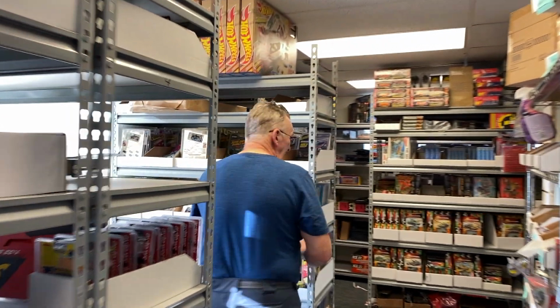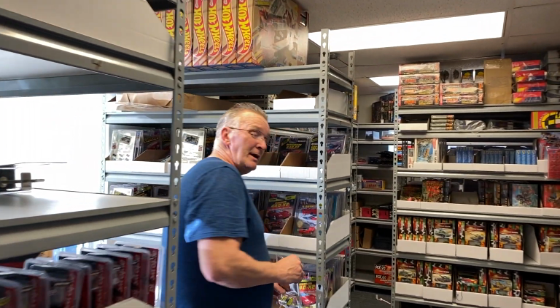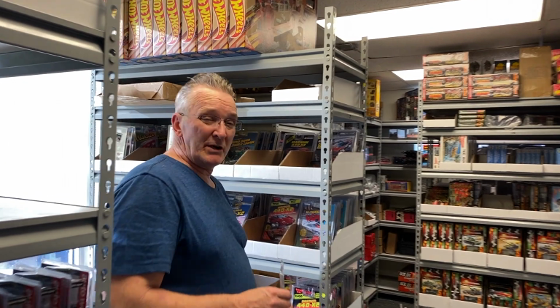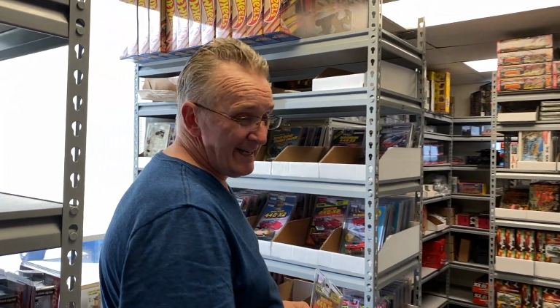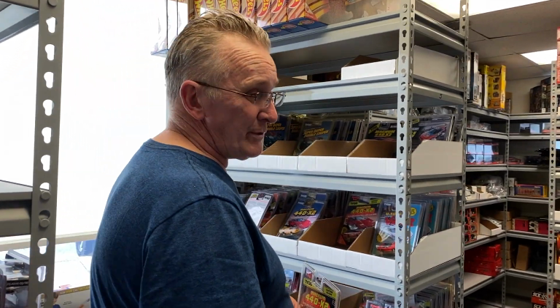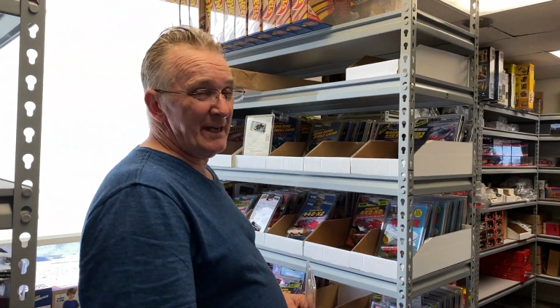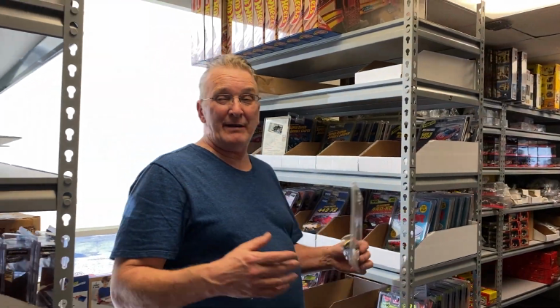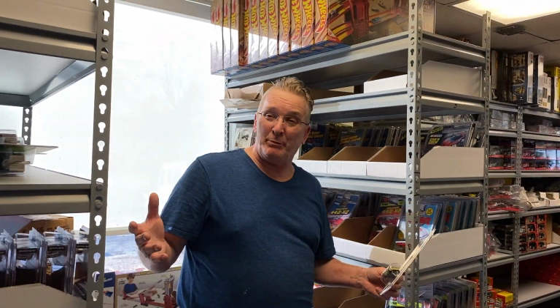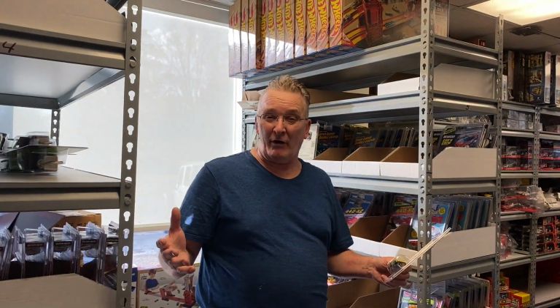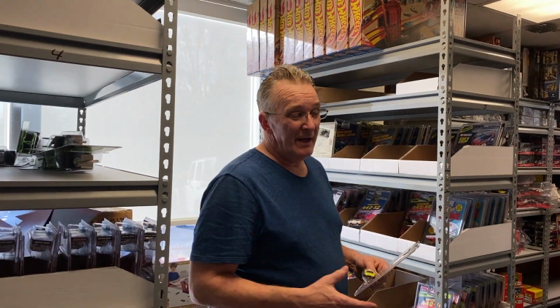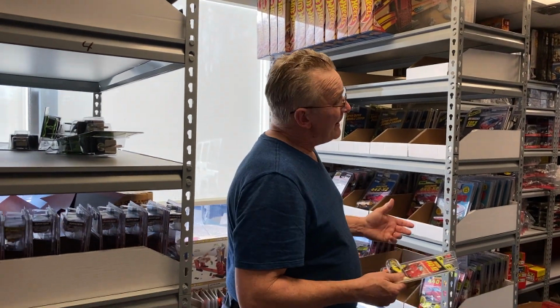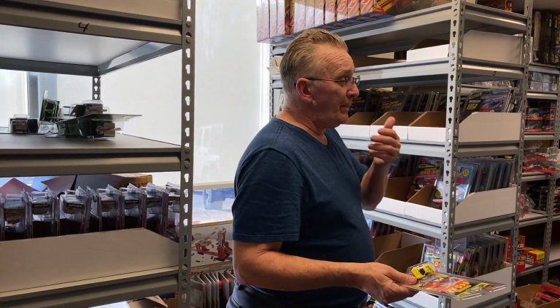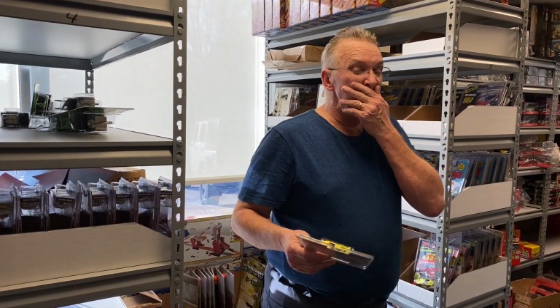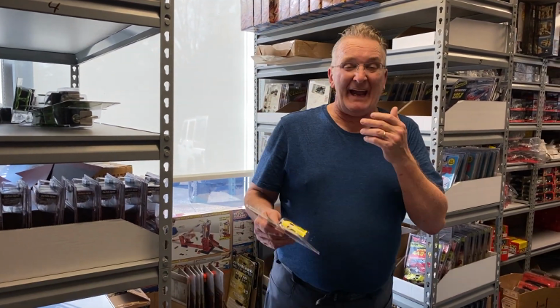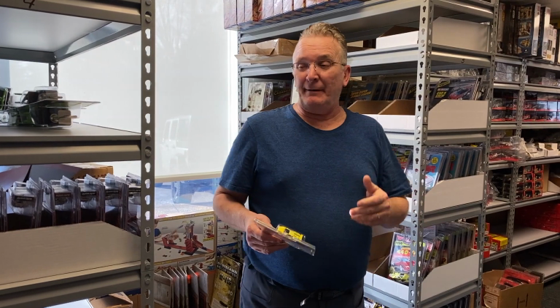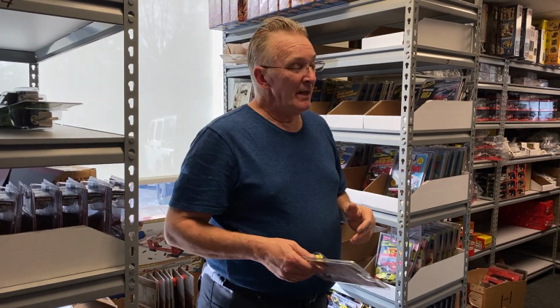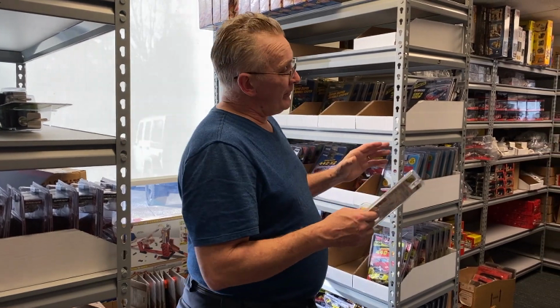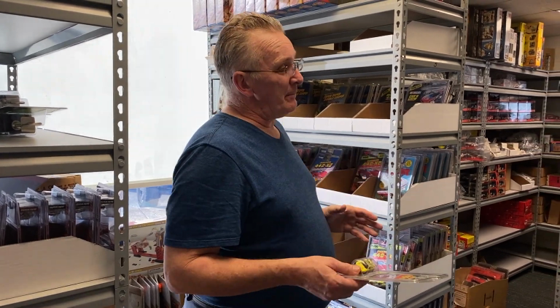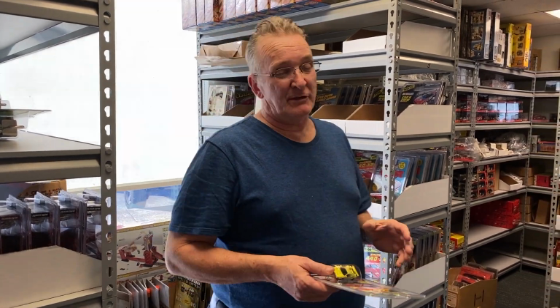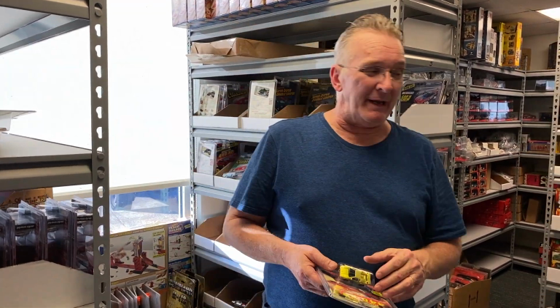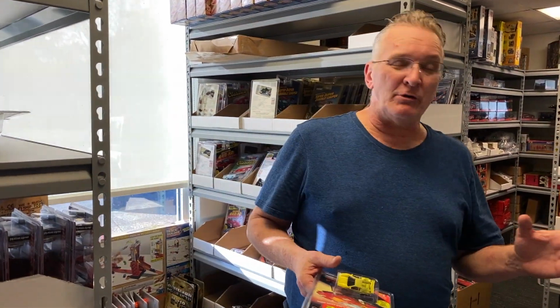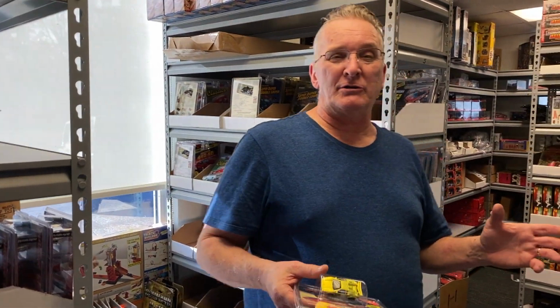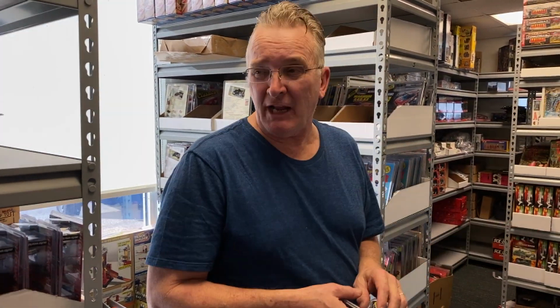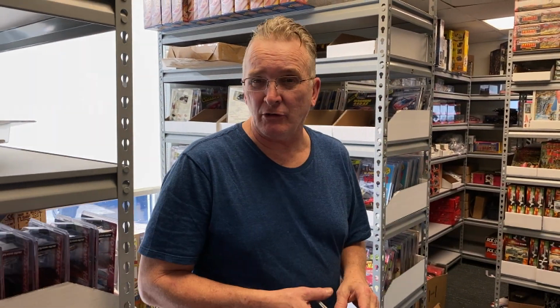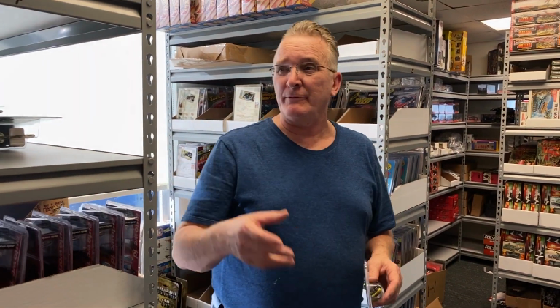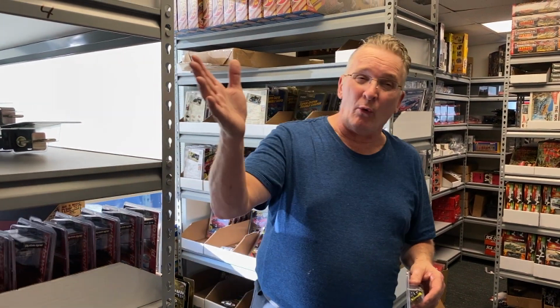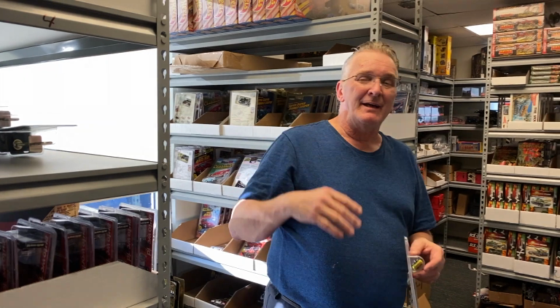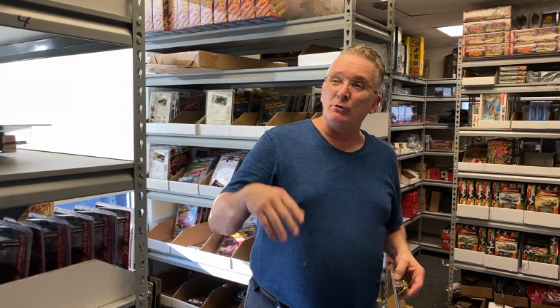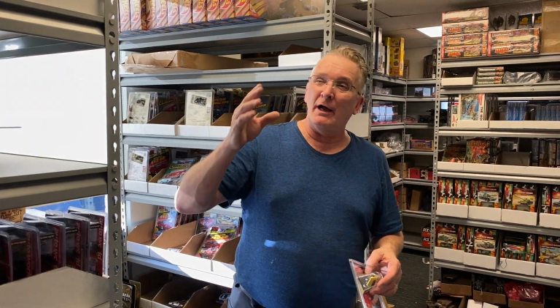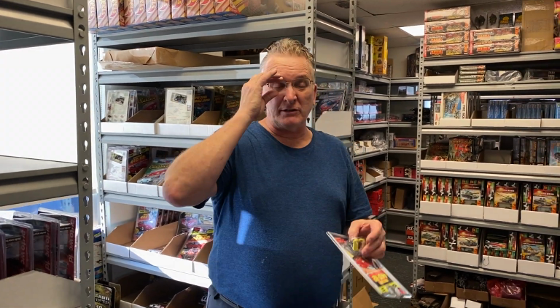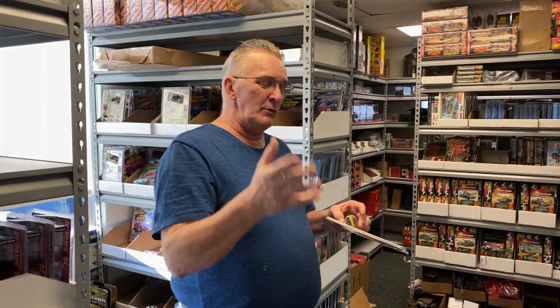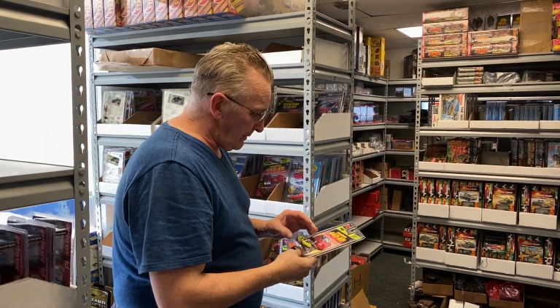Hey, Brian from ProTinkerToys.com. This is a new building of ours called the bank, and this is where everything's gonna be put in the store. We got new cars, new slot cars all the time, new toys, new guns. So these are some new items we got.